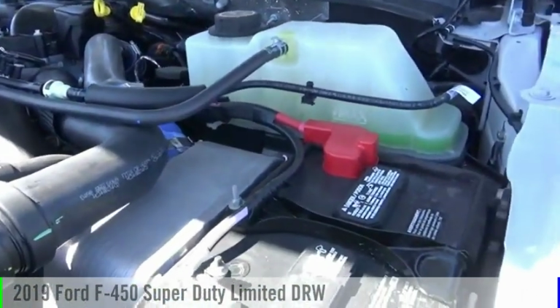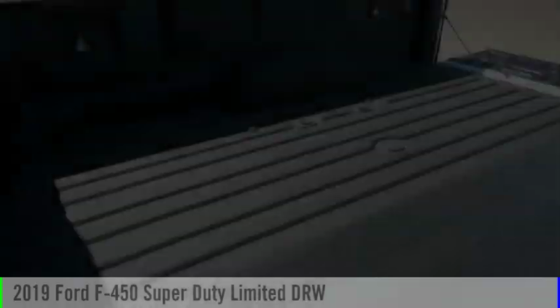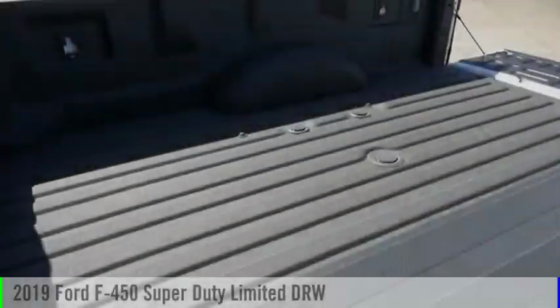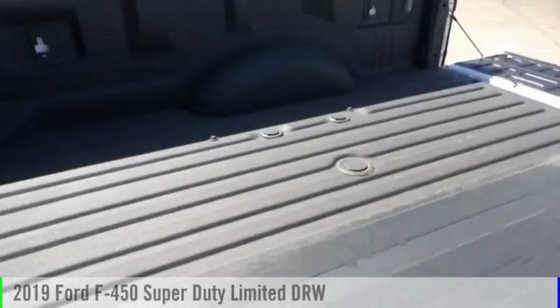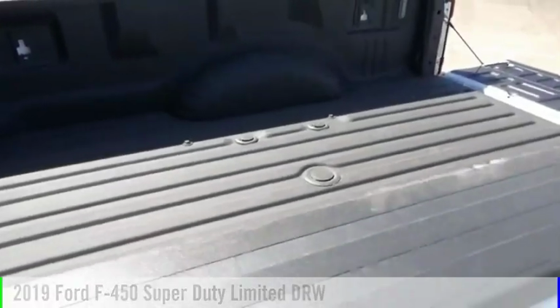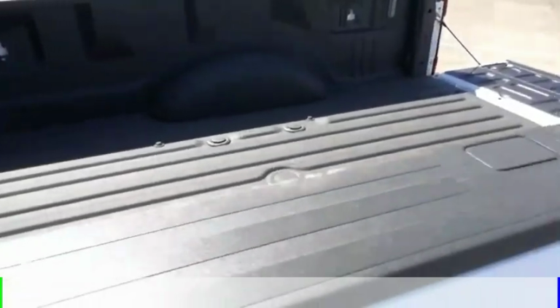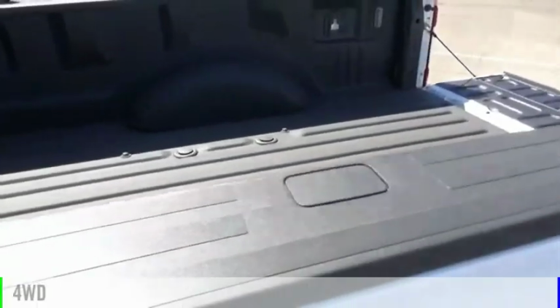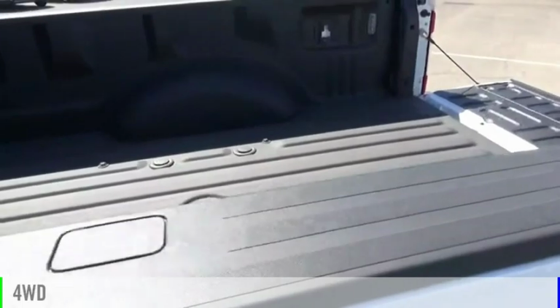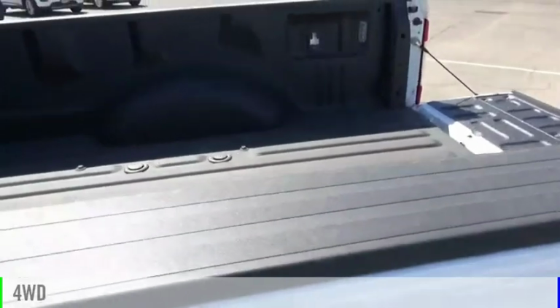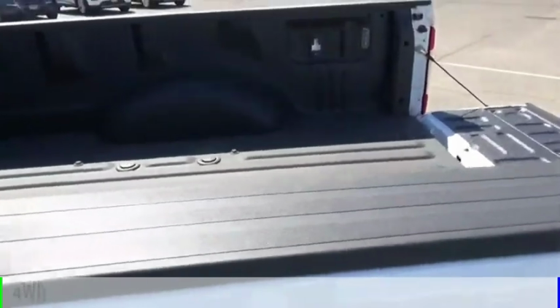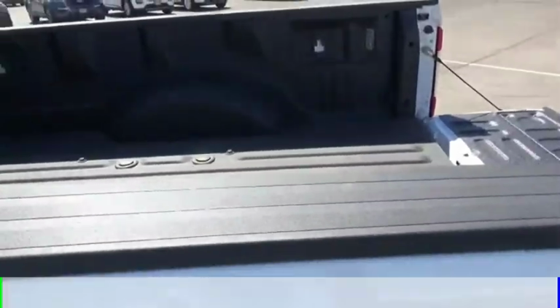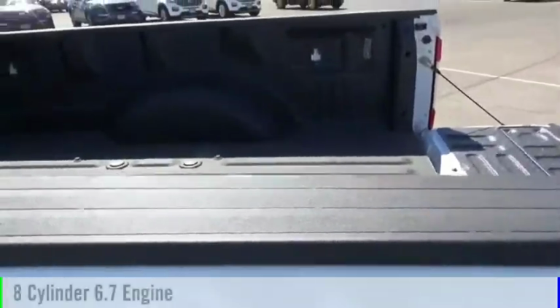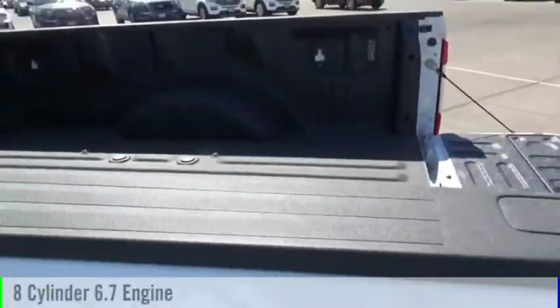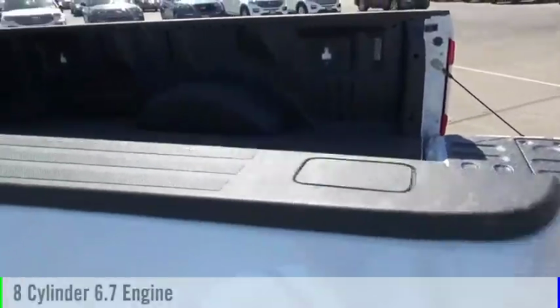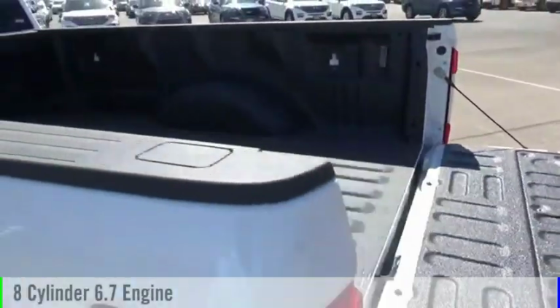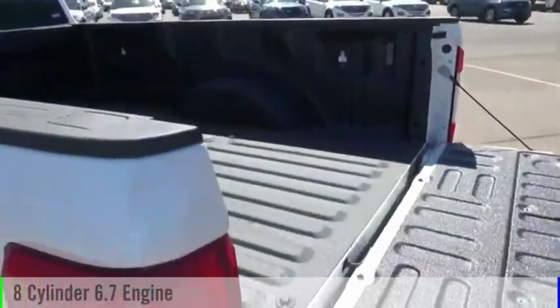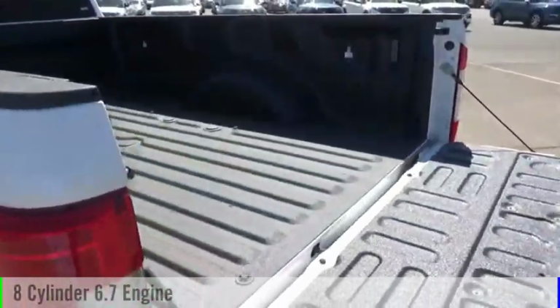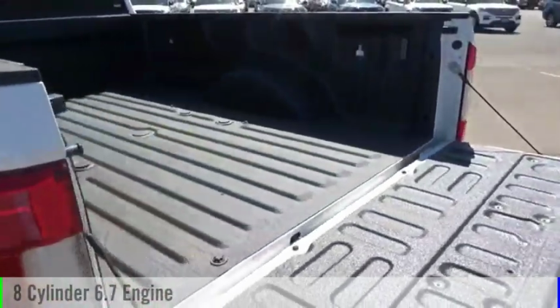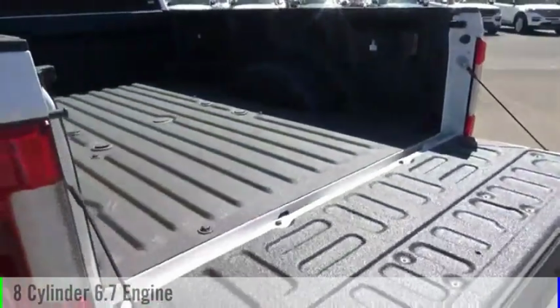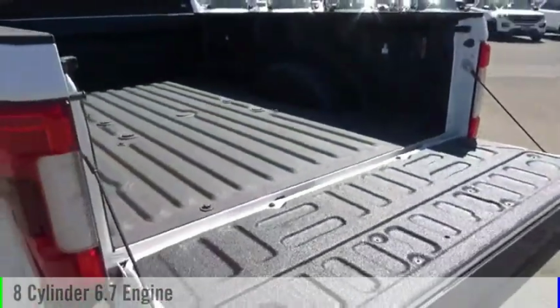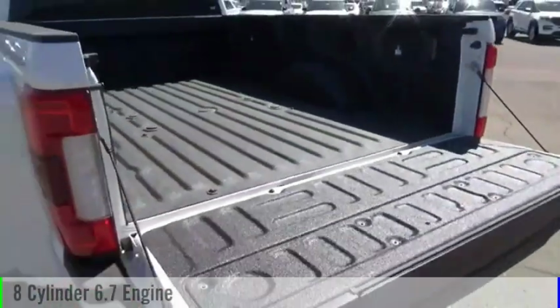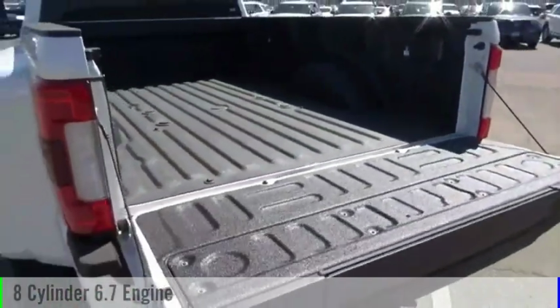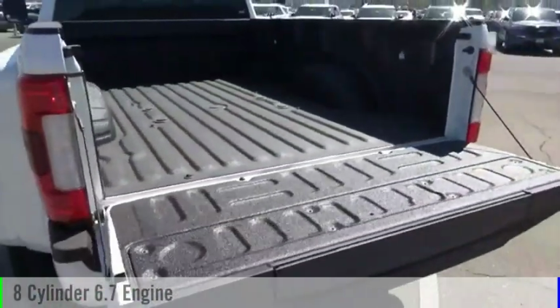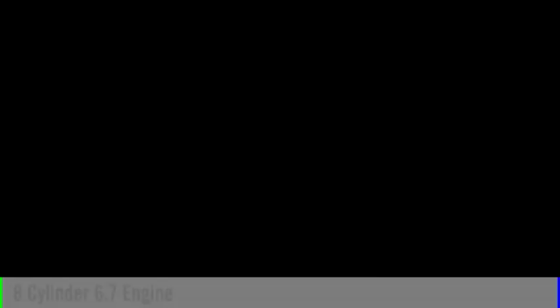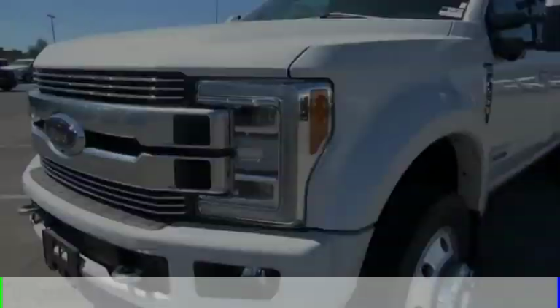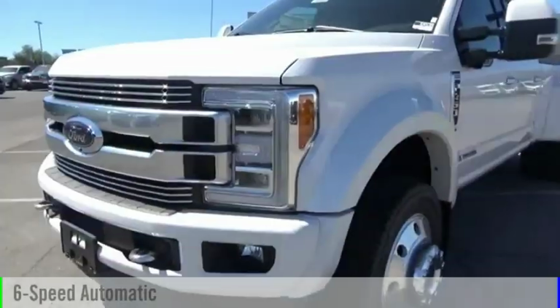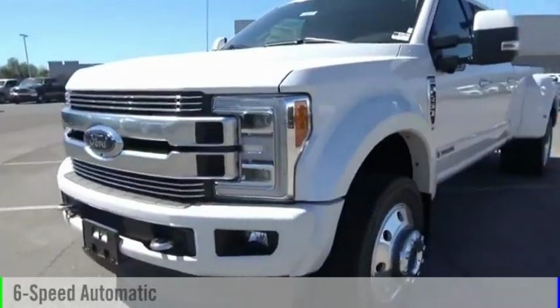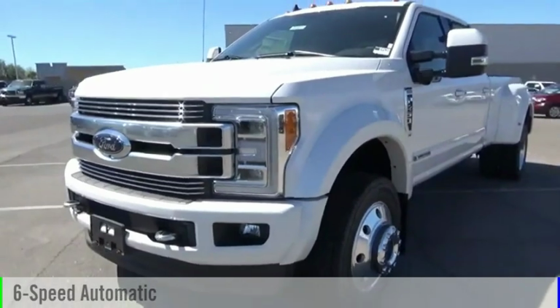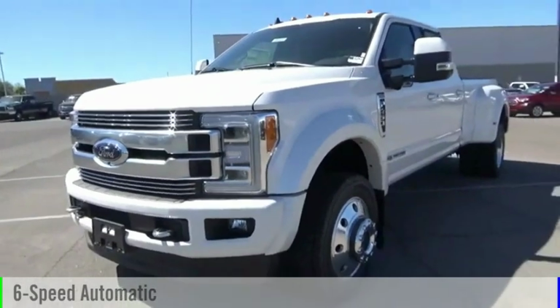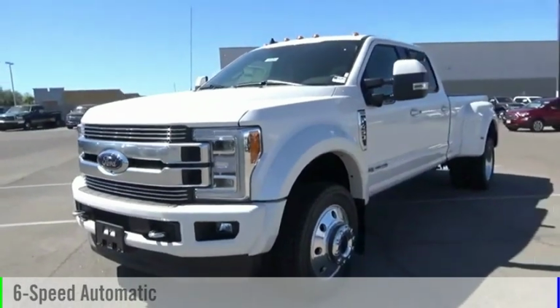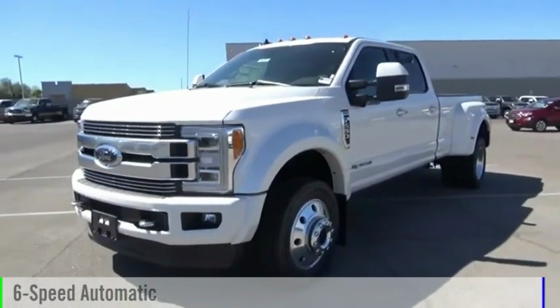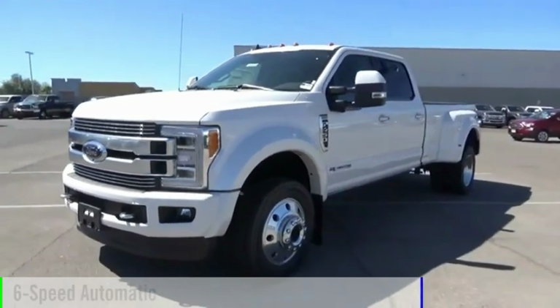This vehicle is powered by a four-wheel drive, eight-cylinder, 6.7-liter engine, and comes with a six-speed automatic transmission.